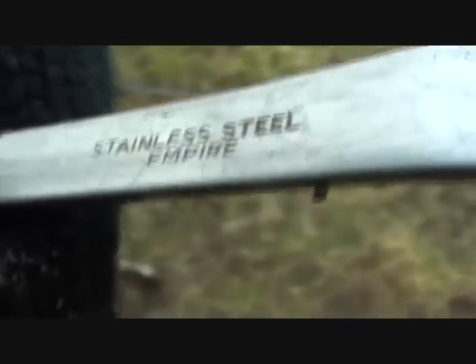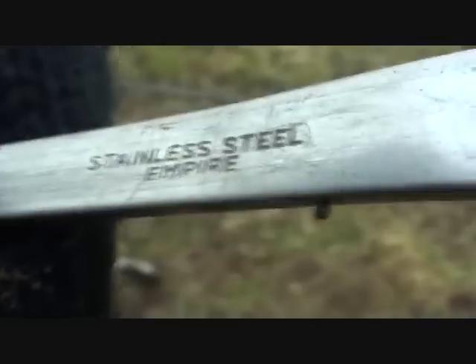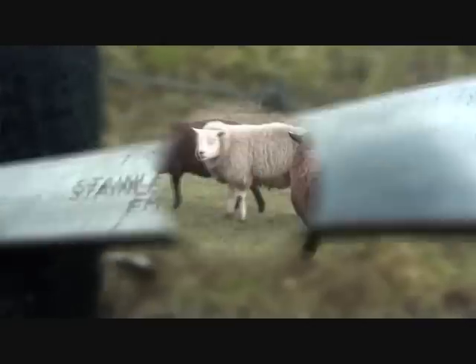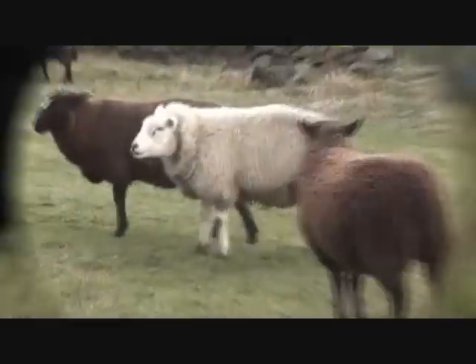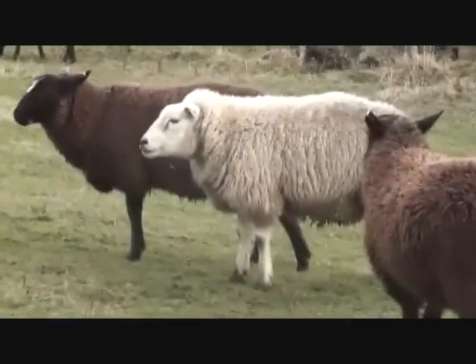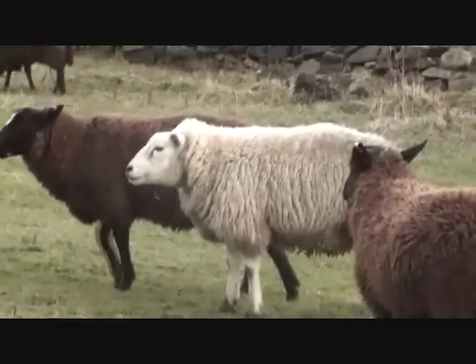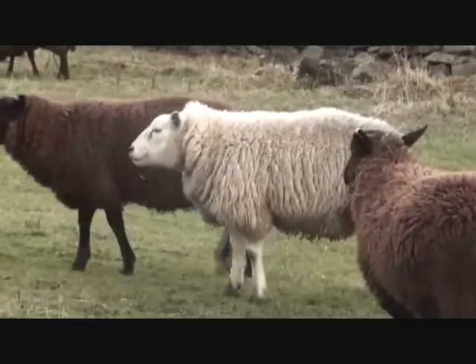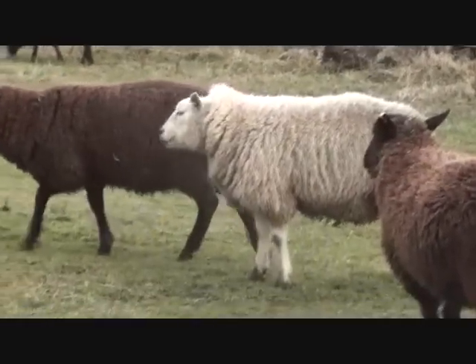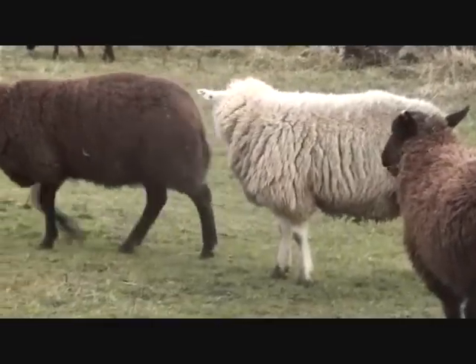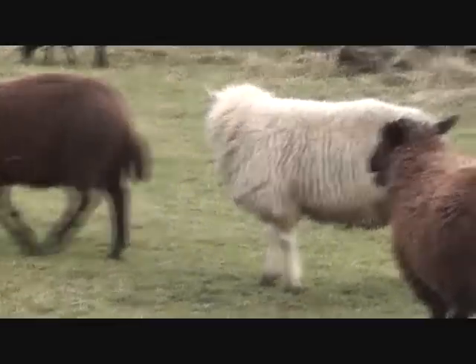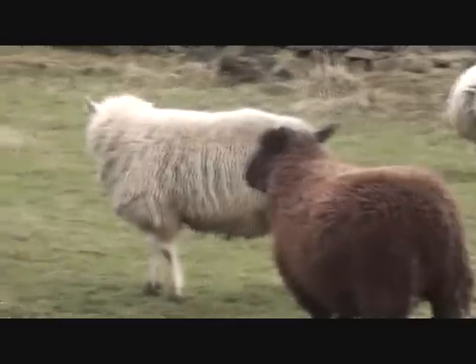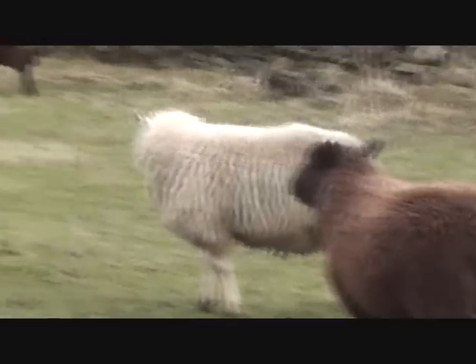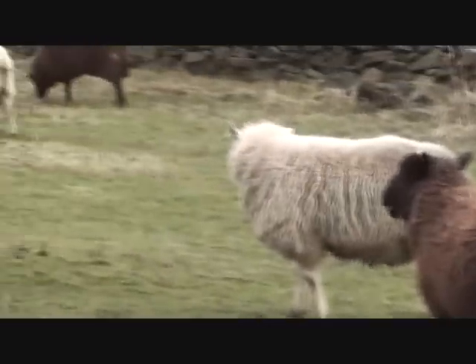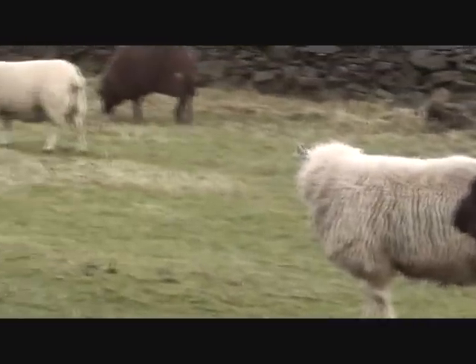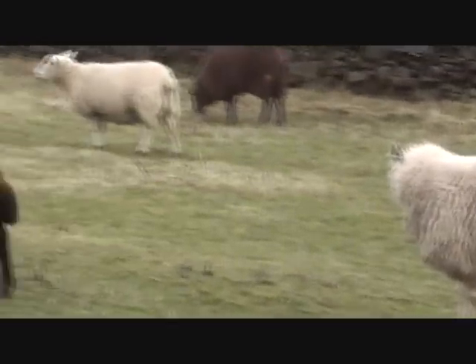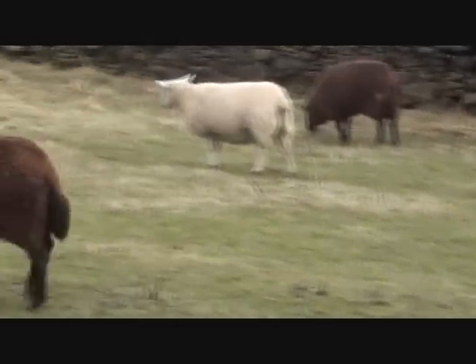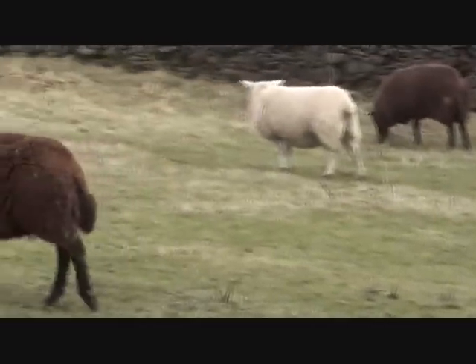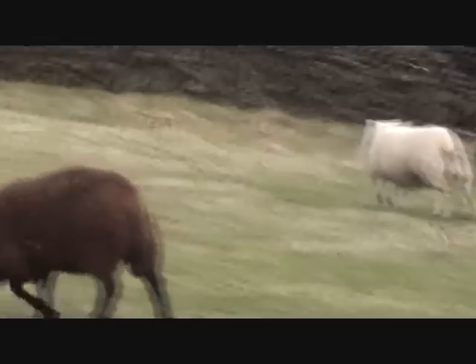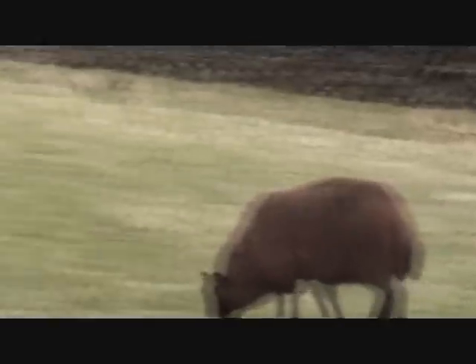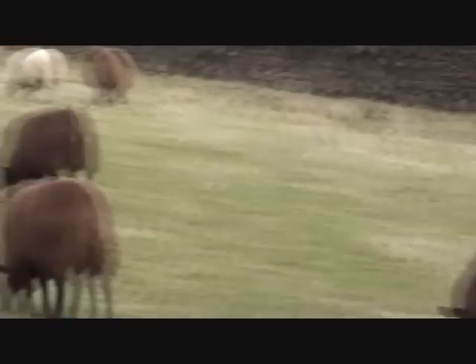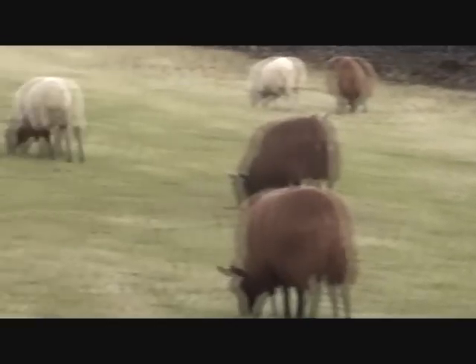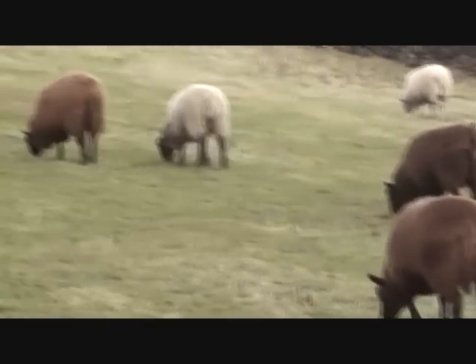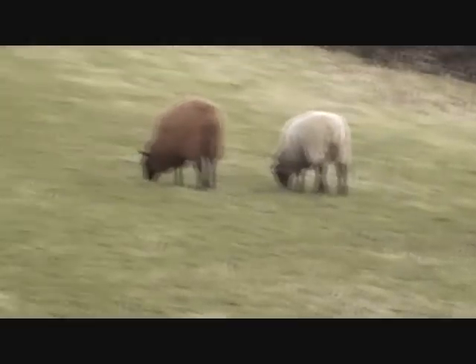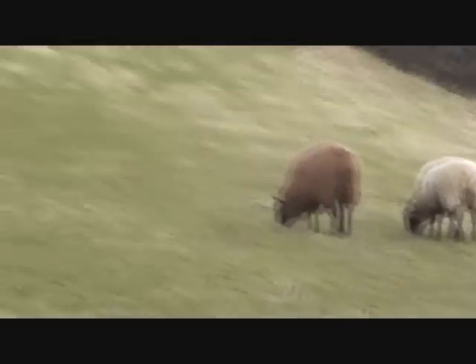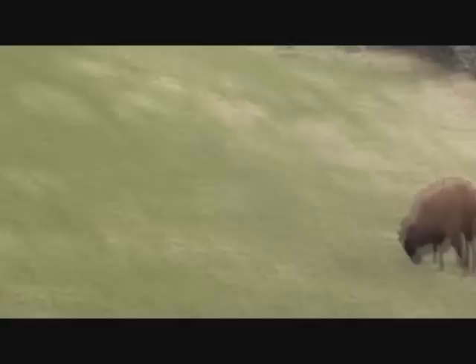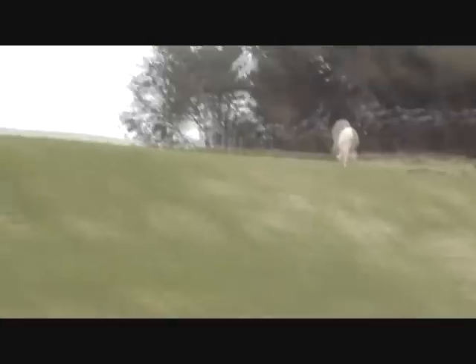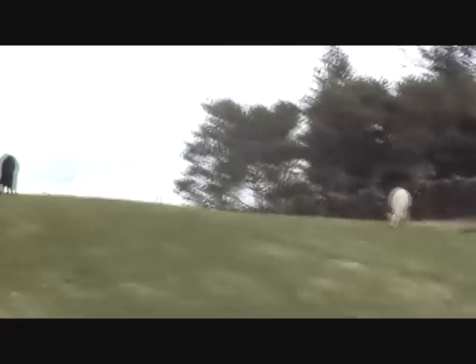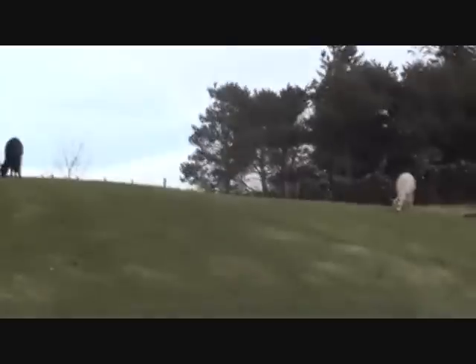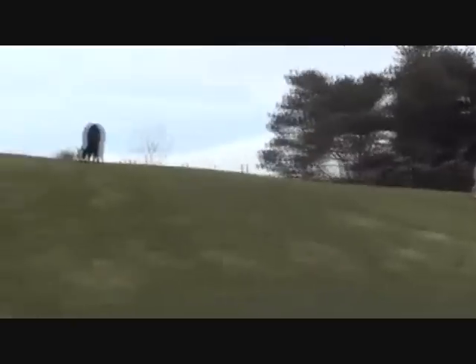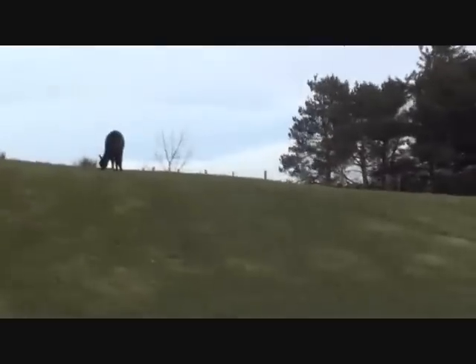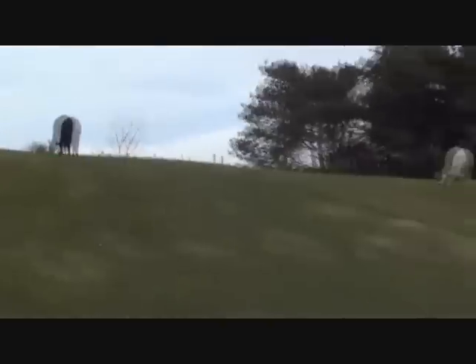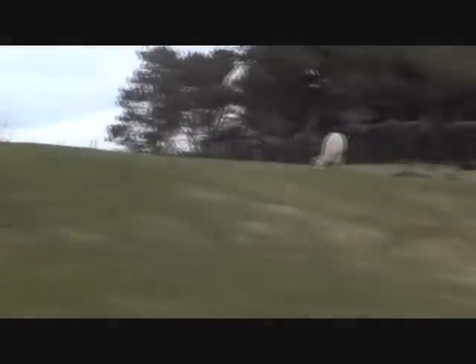Can't win them all. Look — my buddies are back! Oh dear, where are the llamas? Oh there they are, top of the hill.